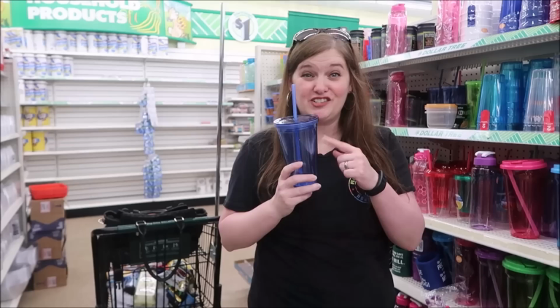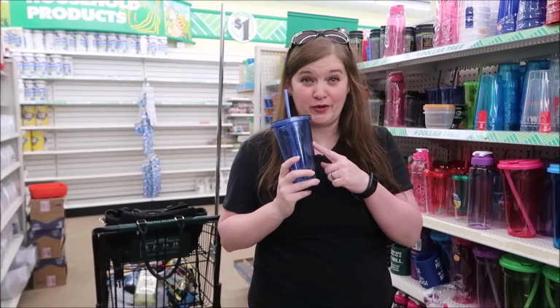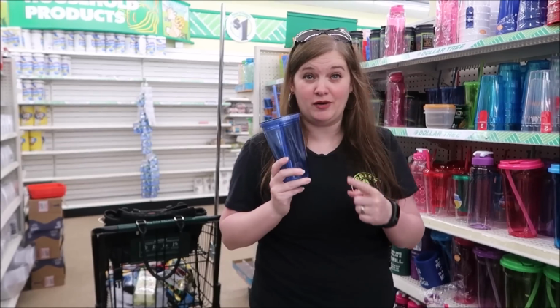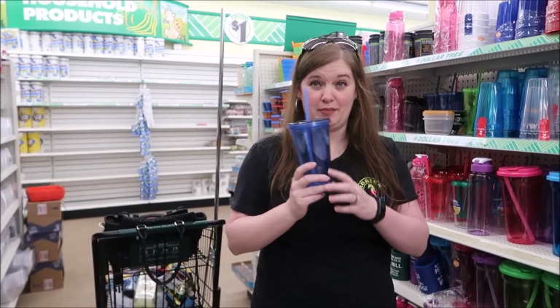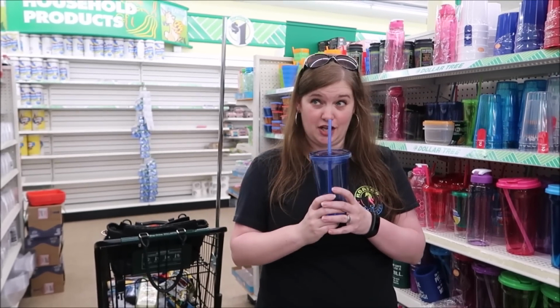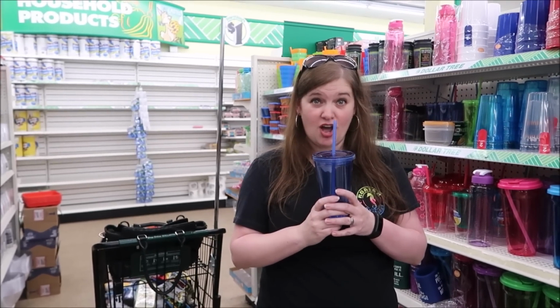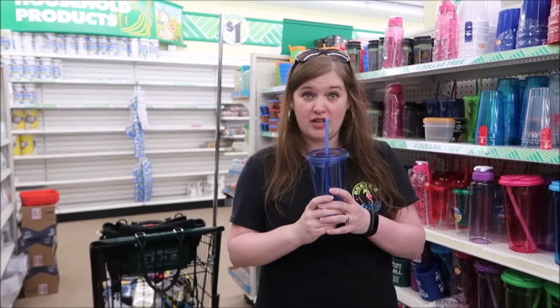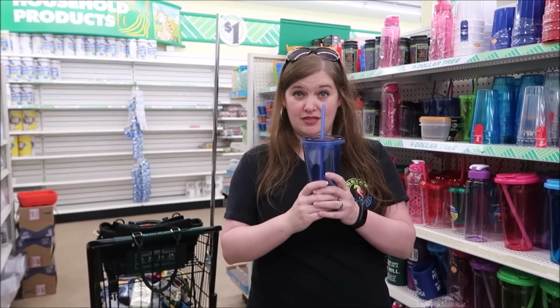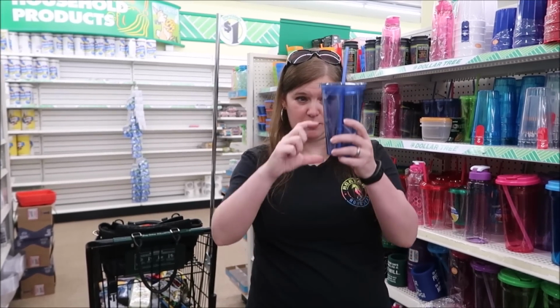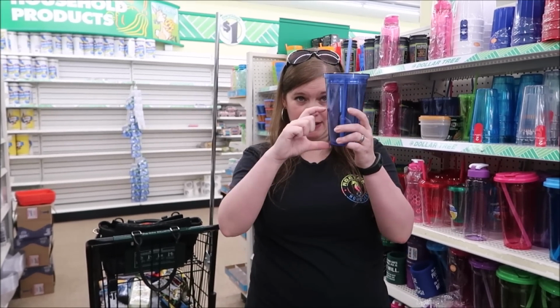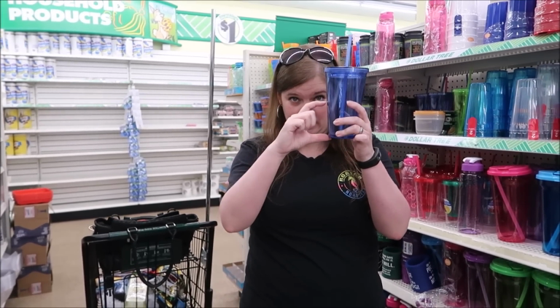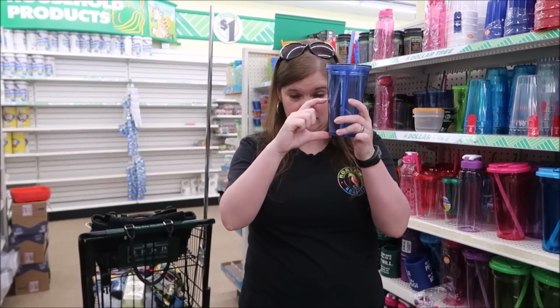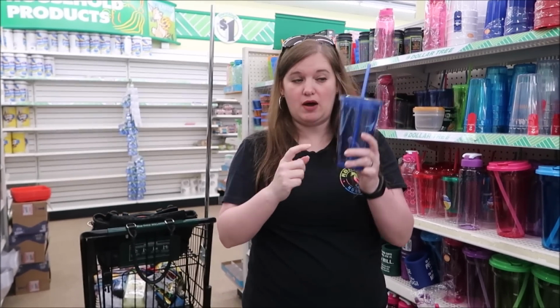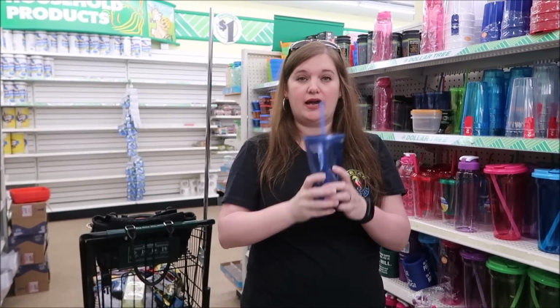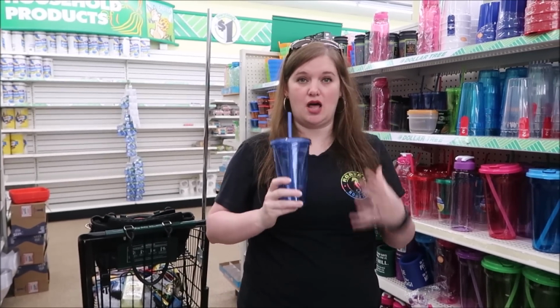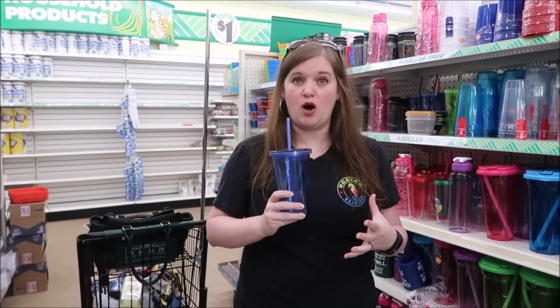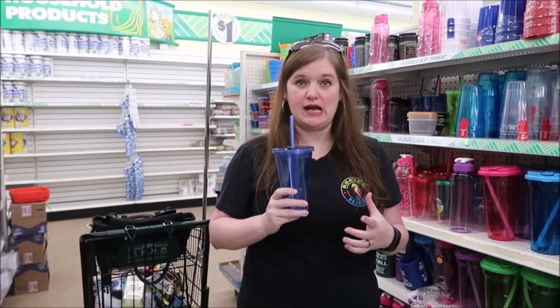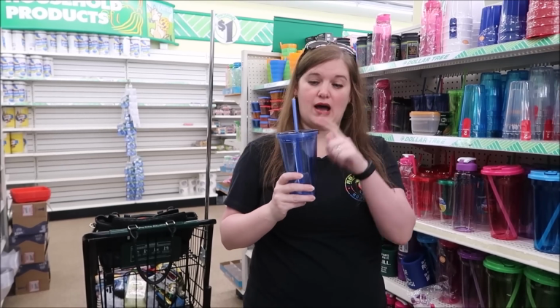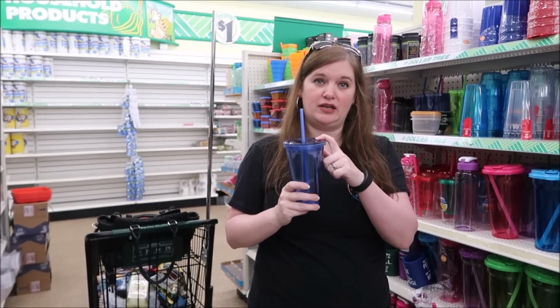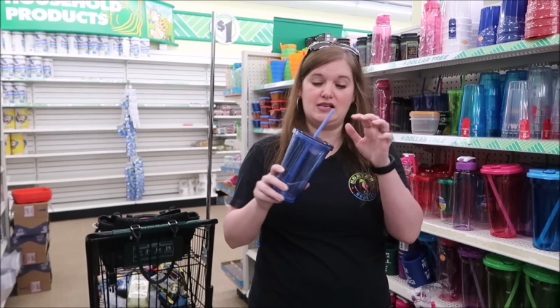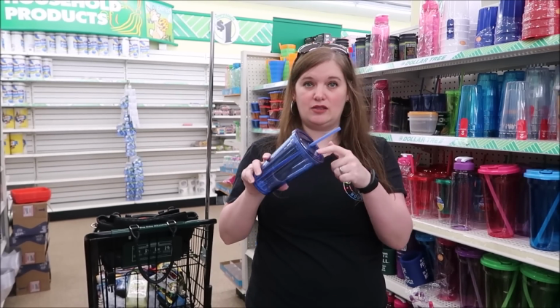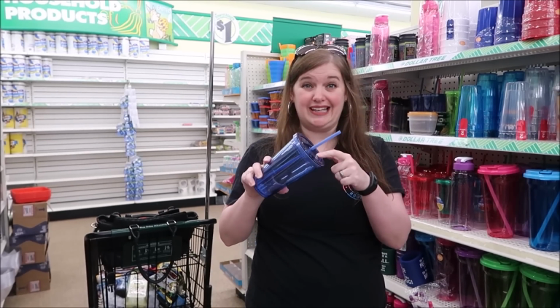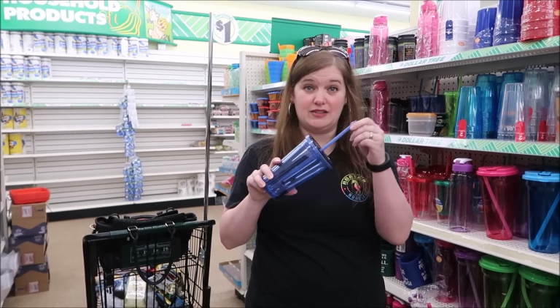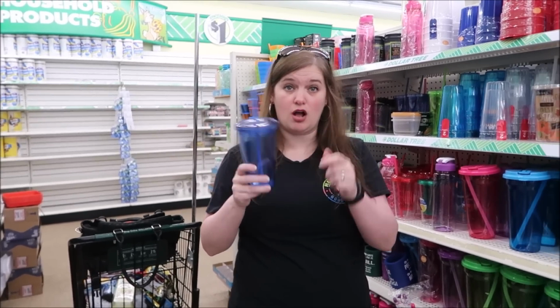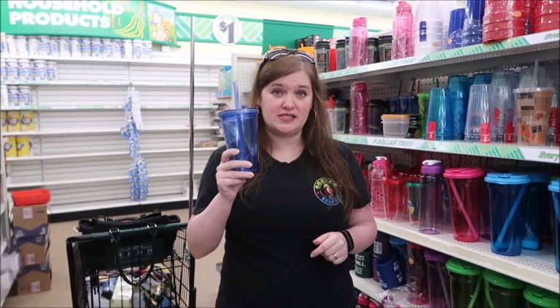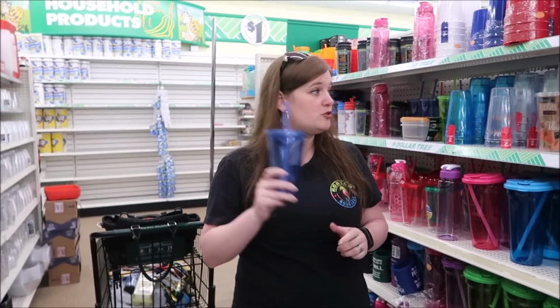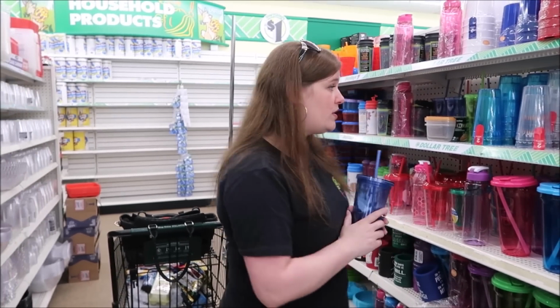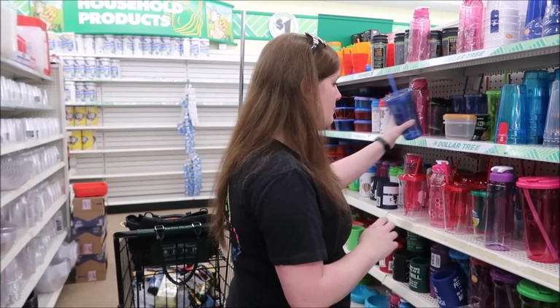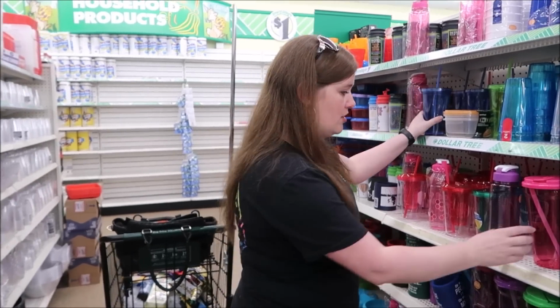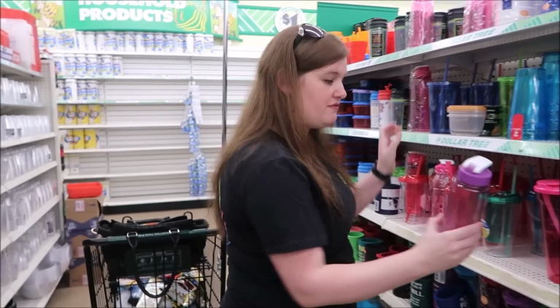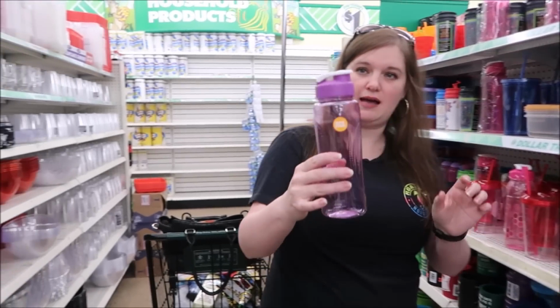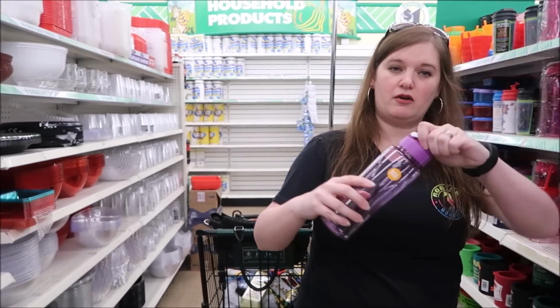I'm a huge fan of bringing my own cup because the cups on the ship are only about this big. I drink lots of water at a time, so I like bringing one of these. I like the ones with the lid and the straw - that's my personal choice, but they also have other types of bottles.